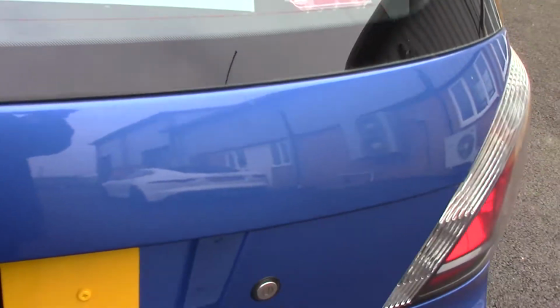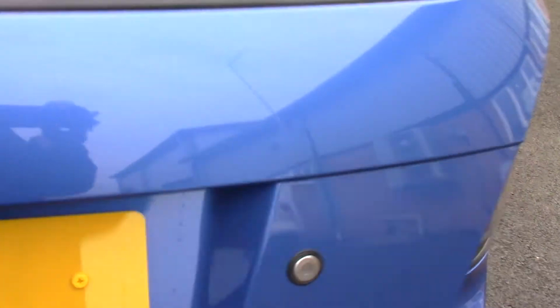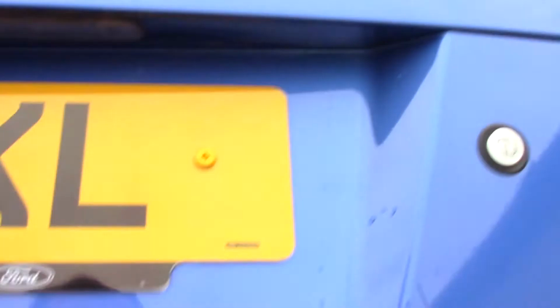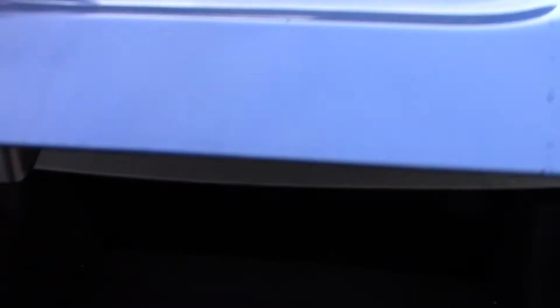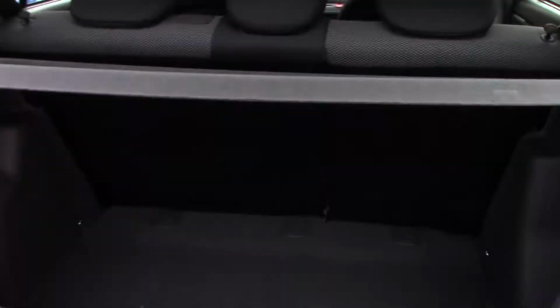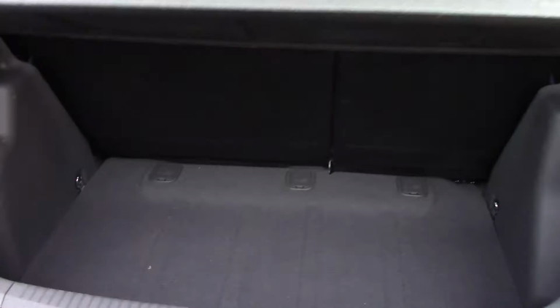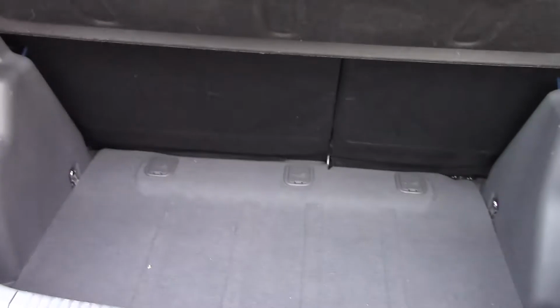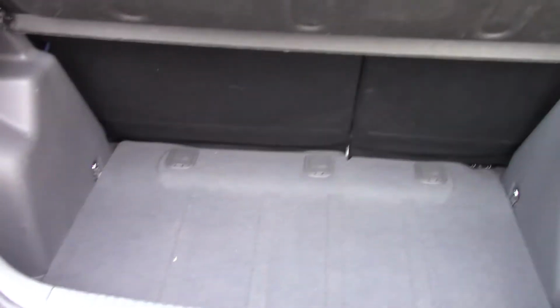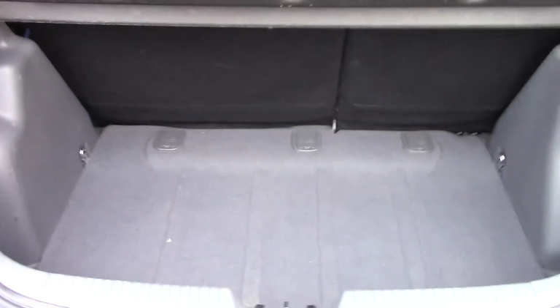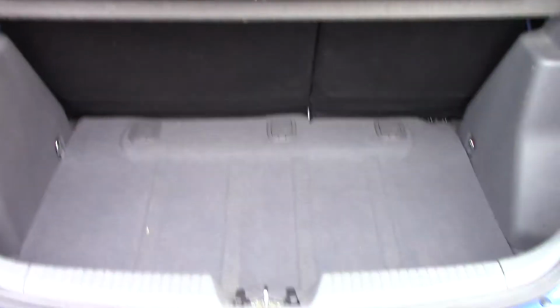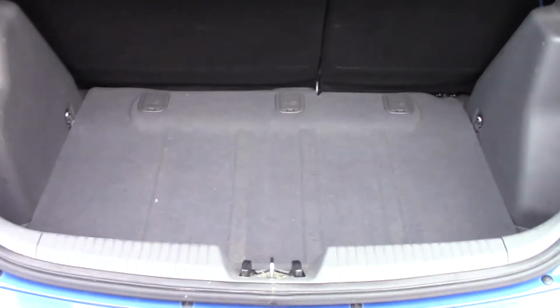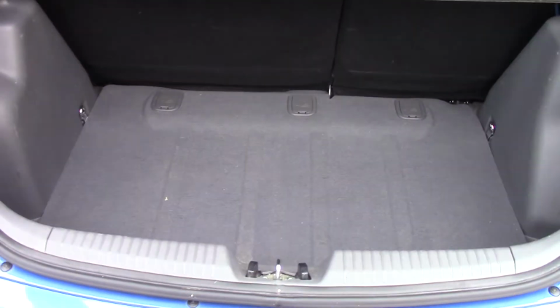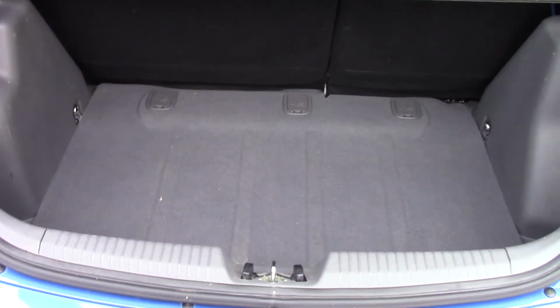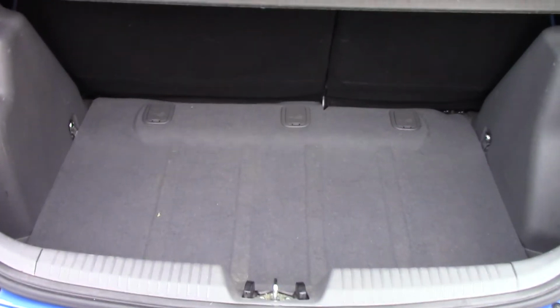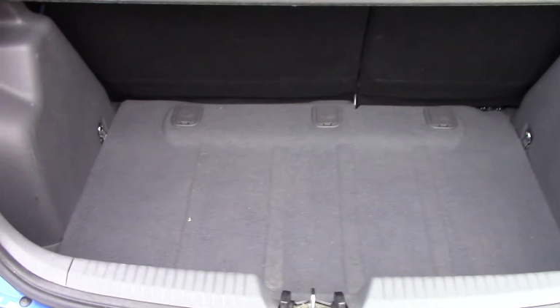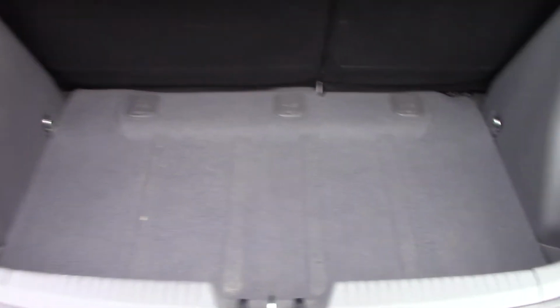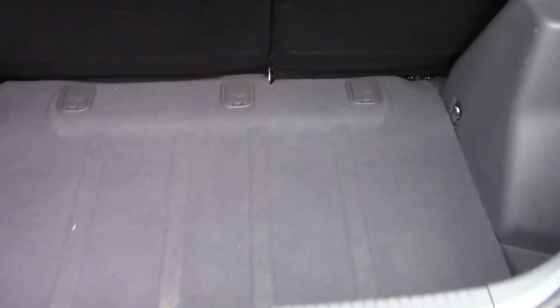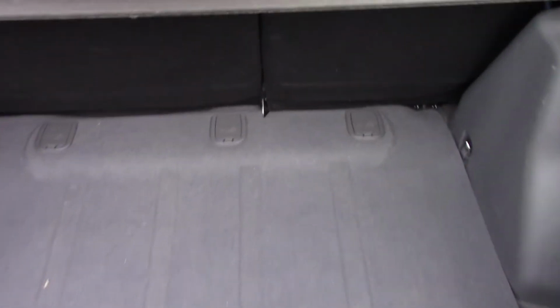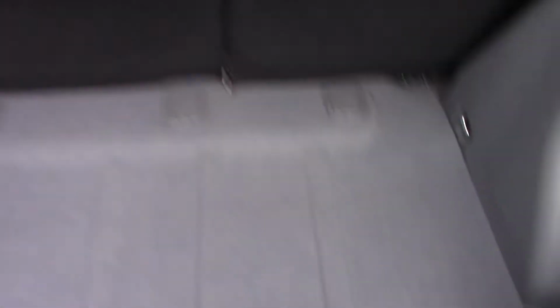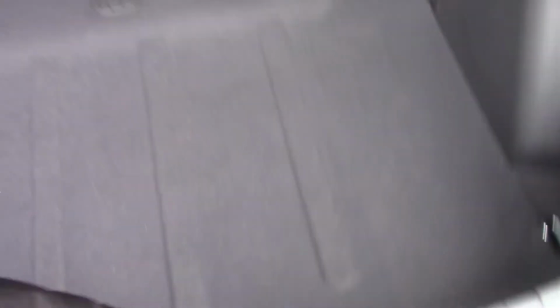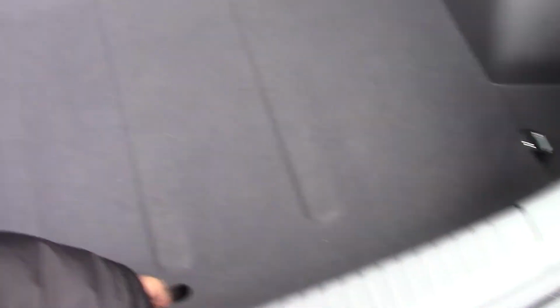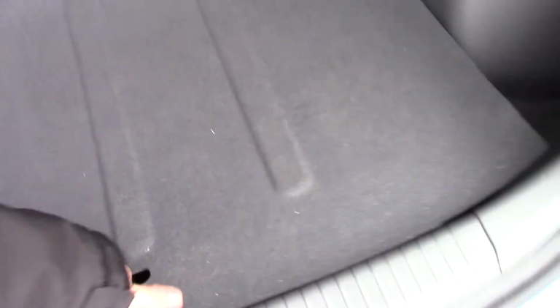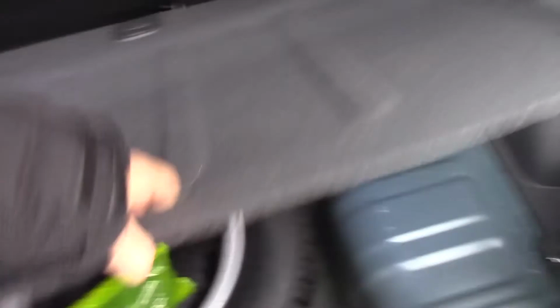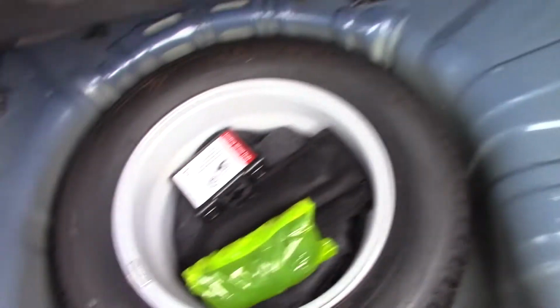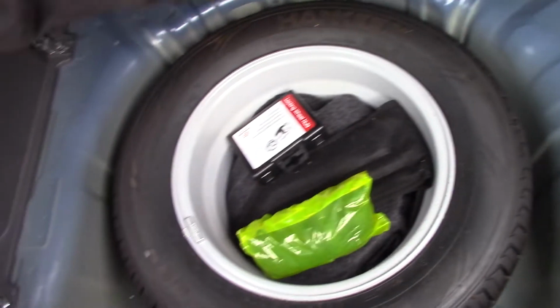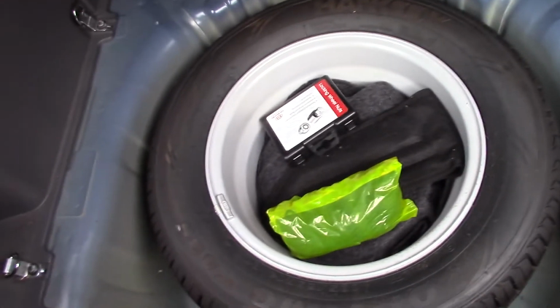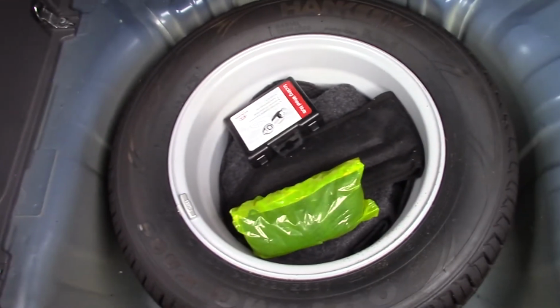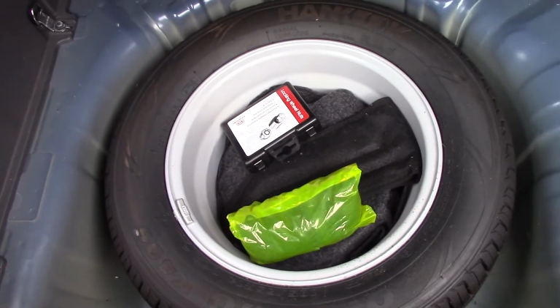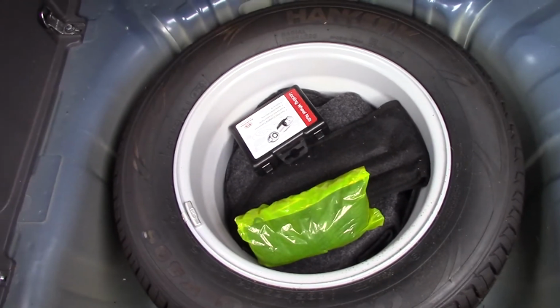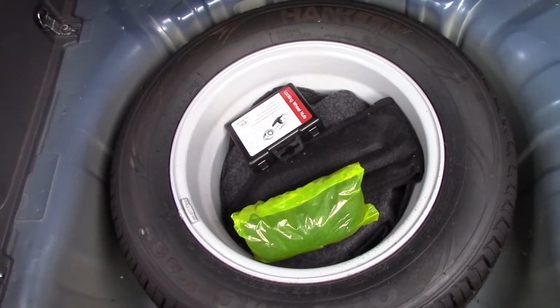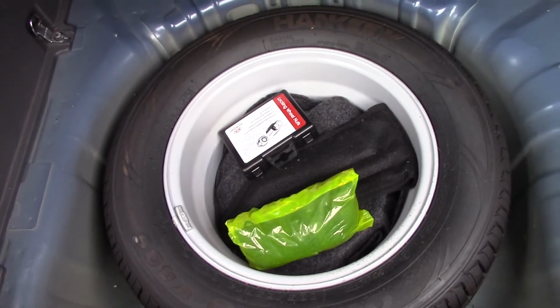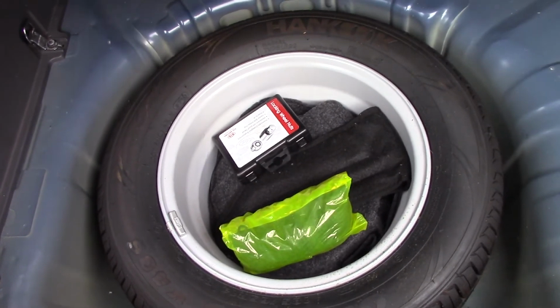Opening up the boot, we can see all the available space, and if we lift up this cover, we've got our spare wheel and tools in there.